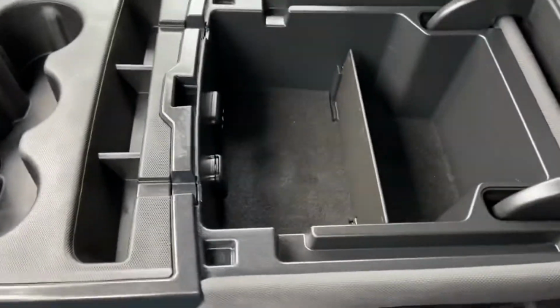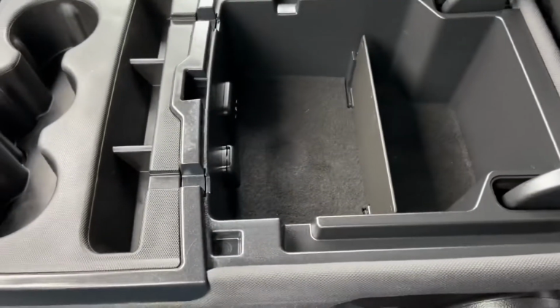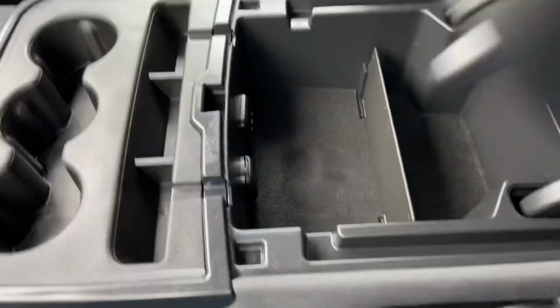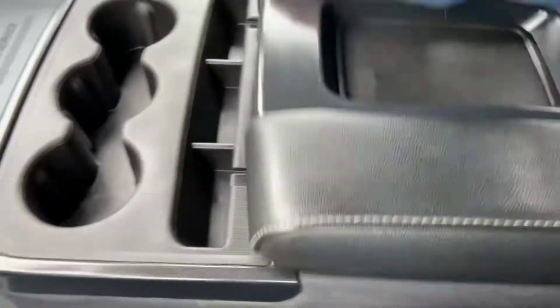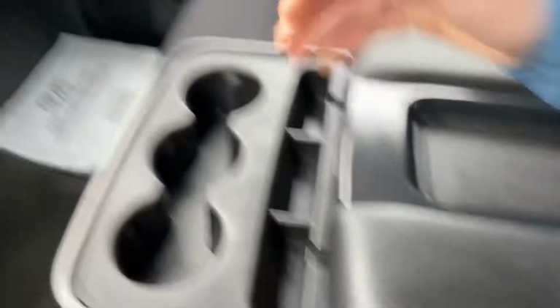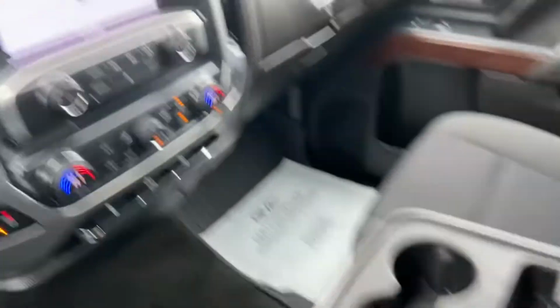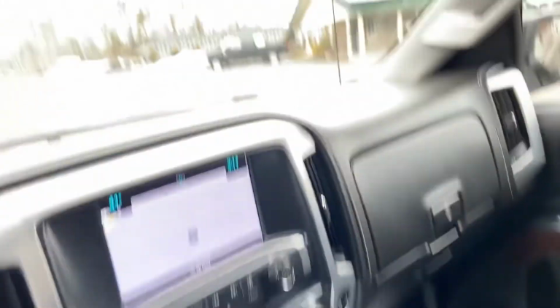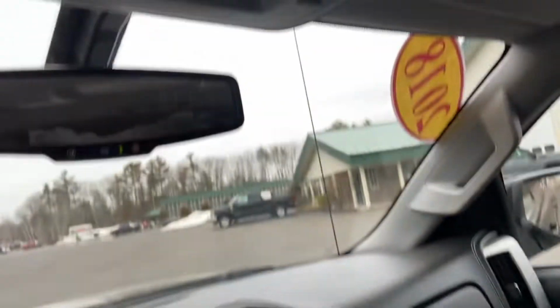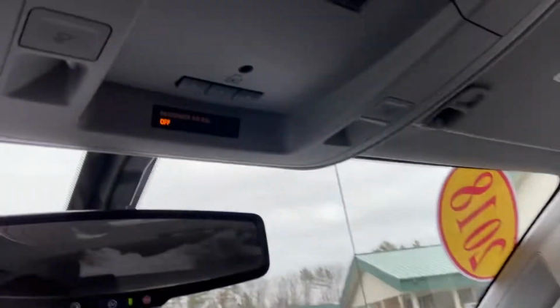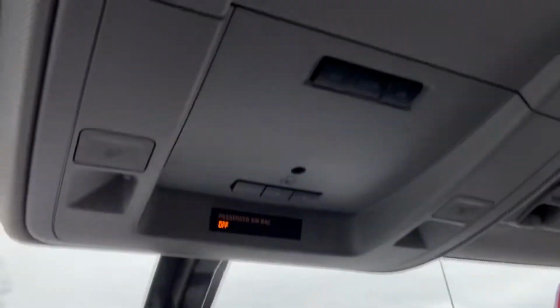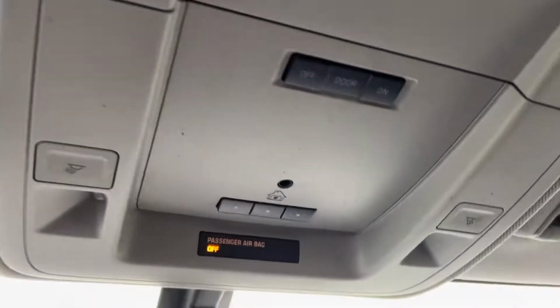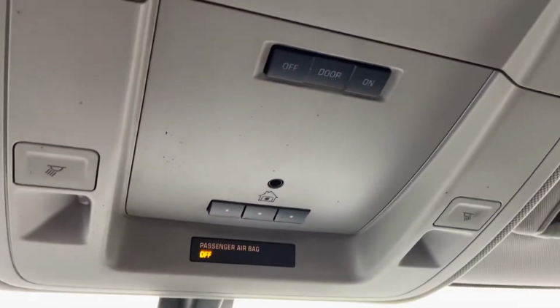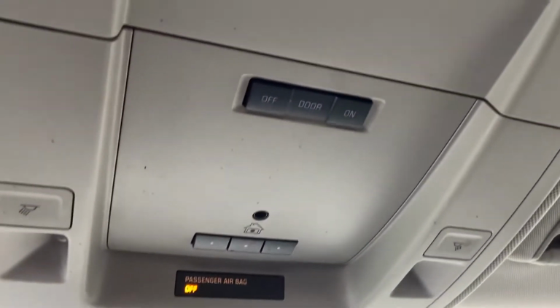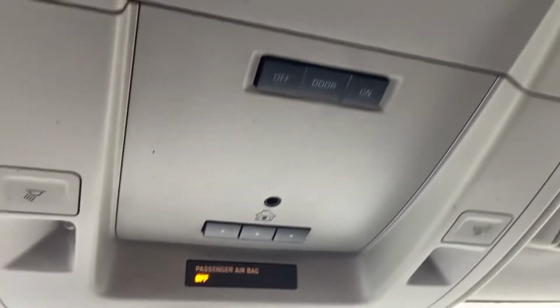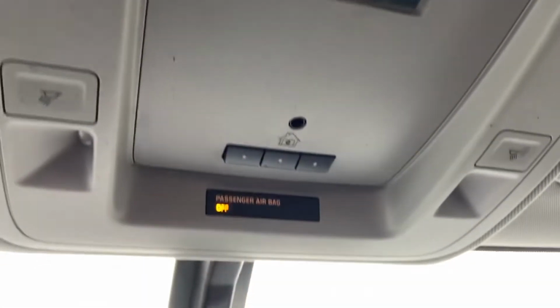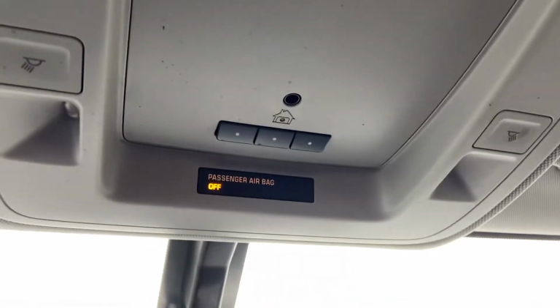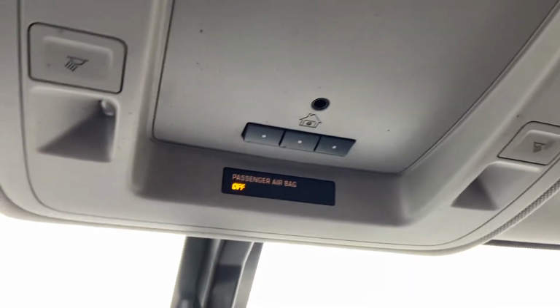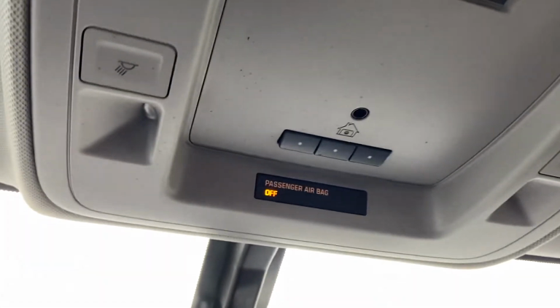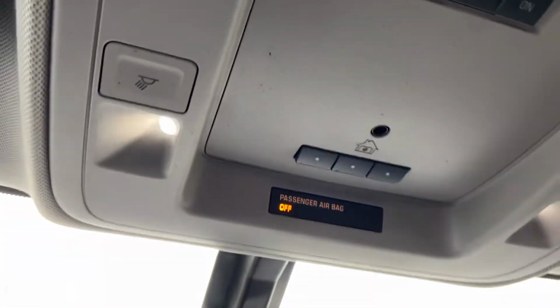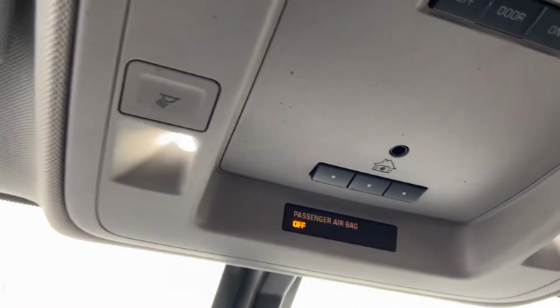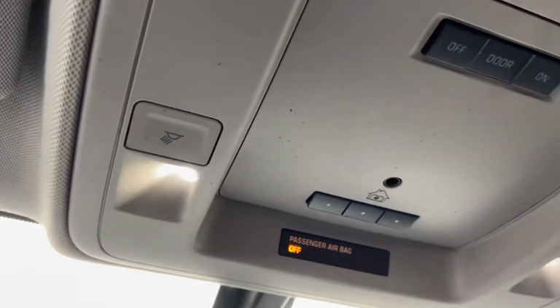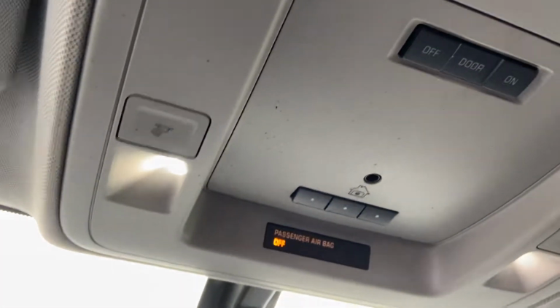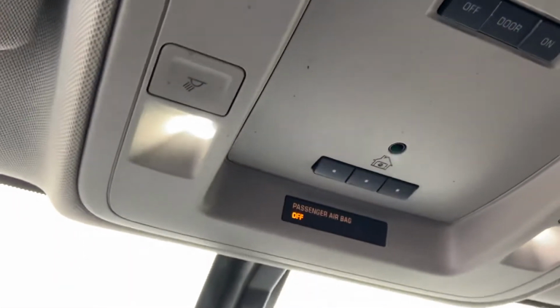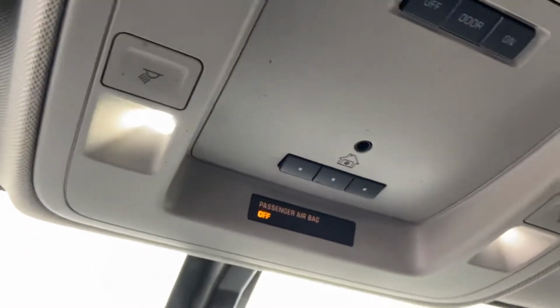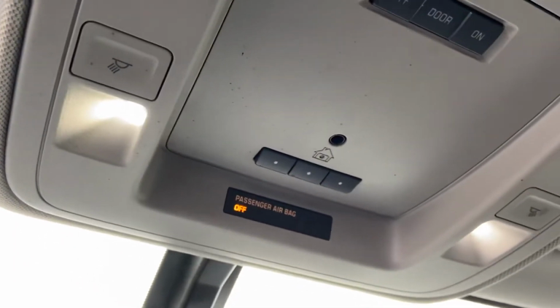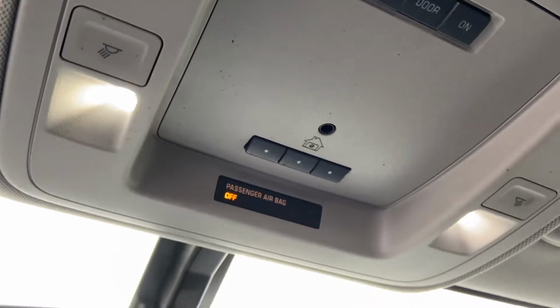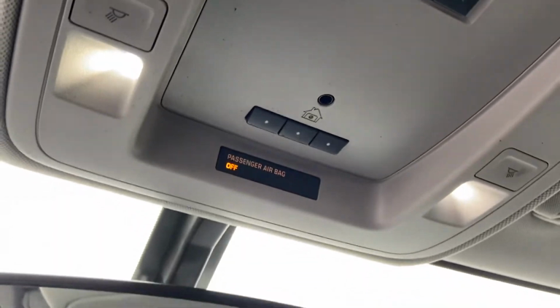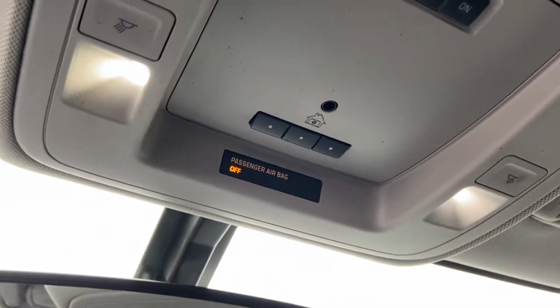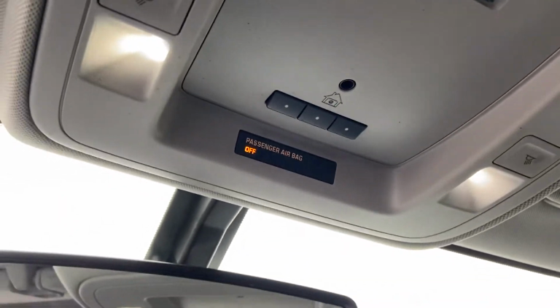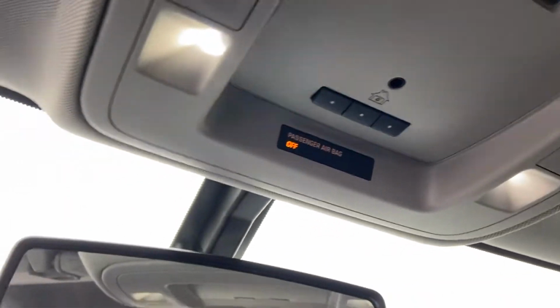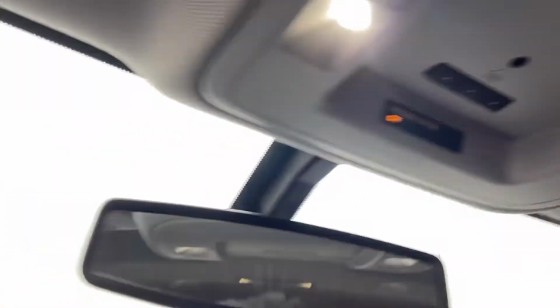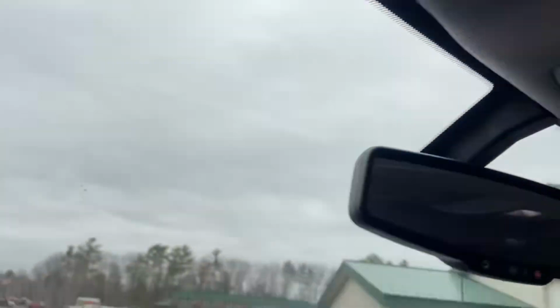You also have some storage space and charge ports in the center console. Up on the roof you have controls for your interior lighting and you can pair up to three different remote devices — for example a garage door clicker, gate opener, that sort of thing.